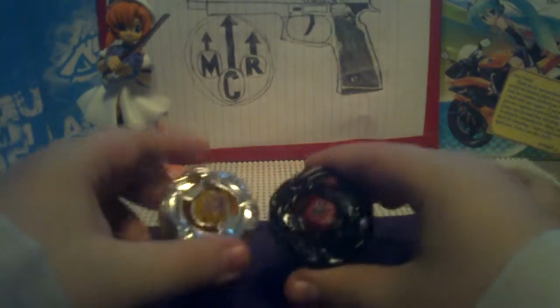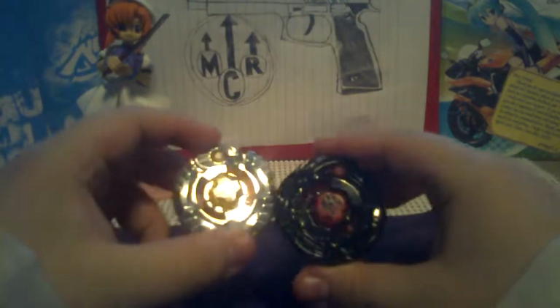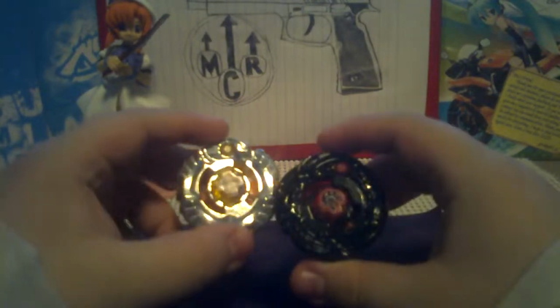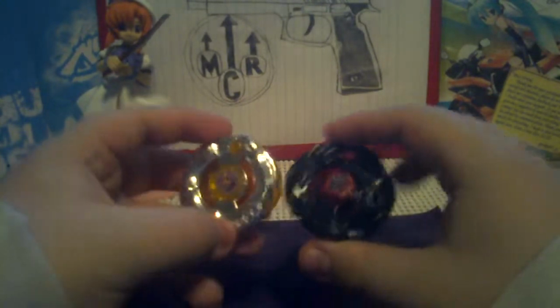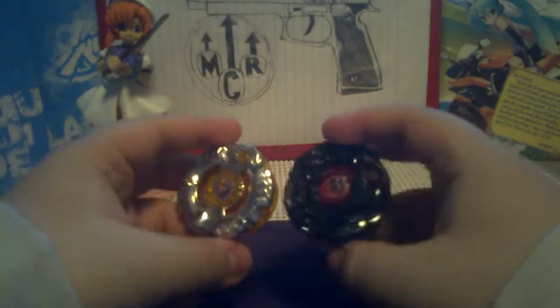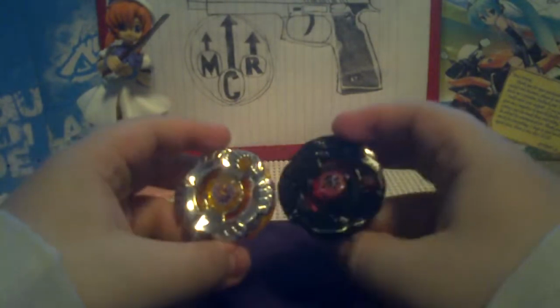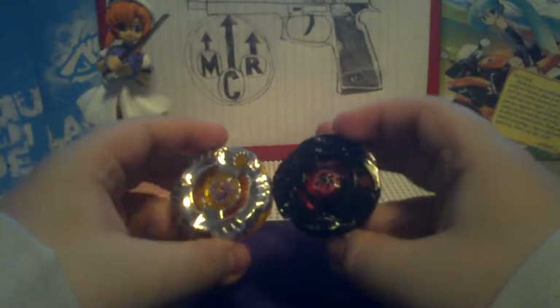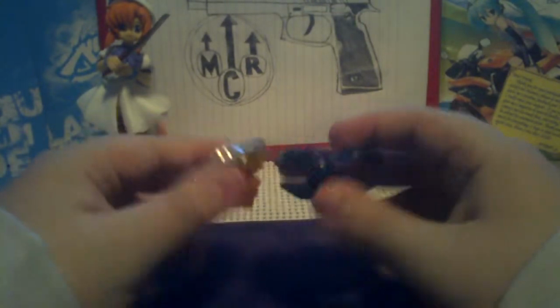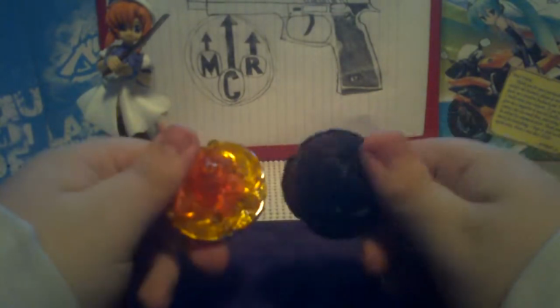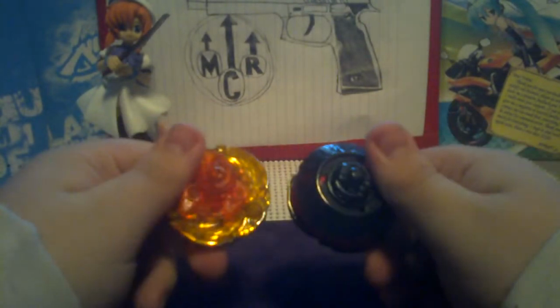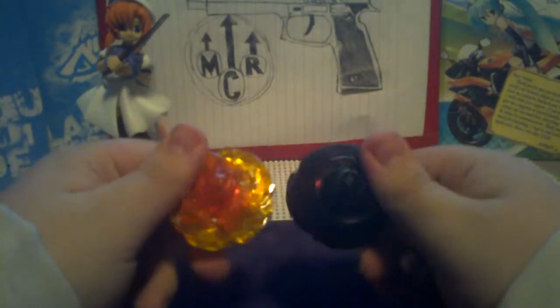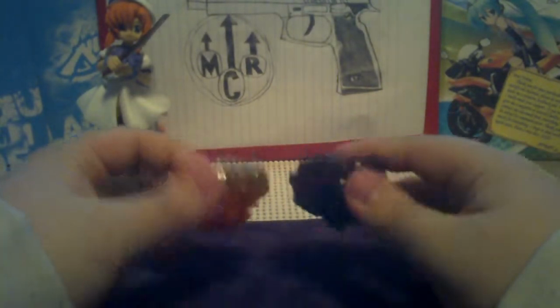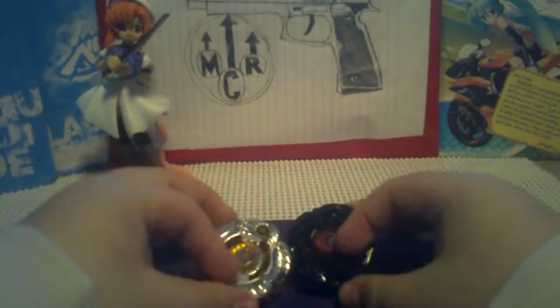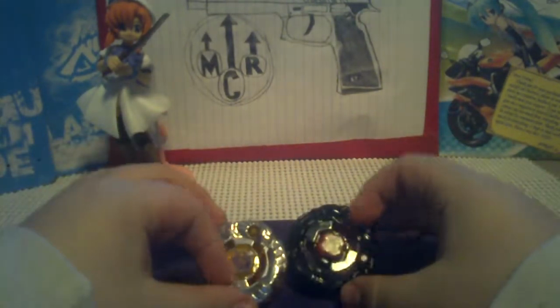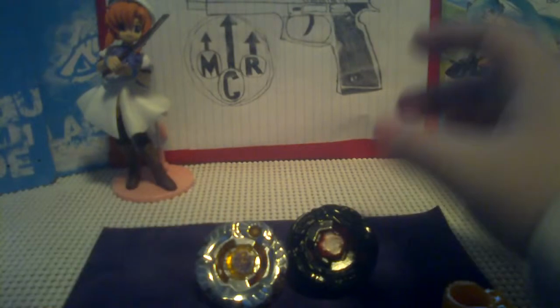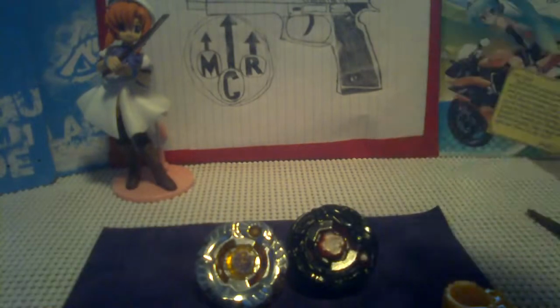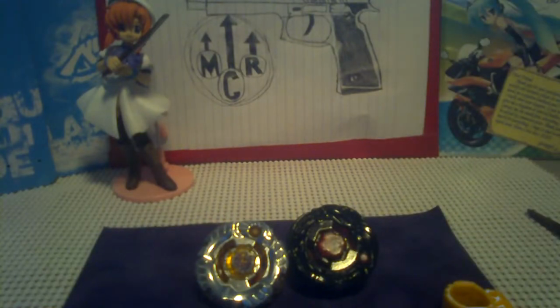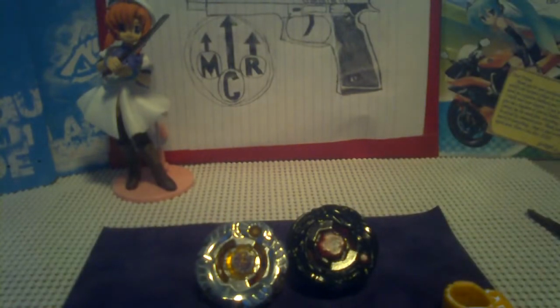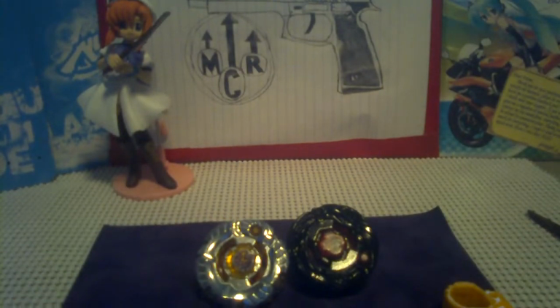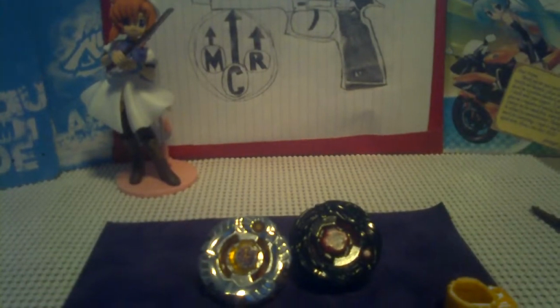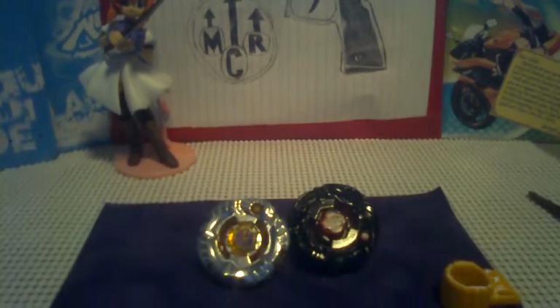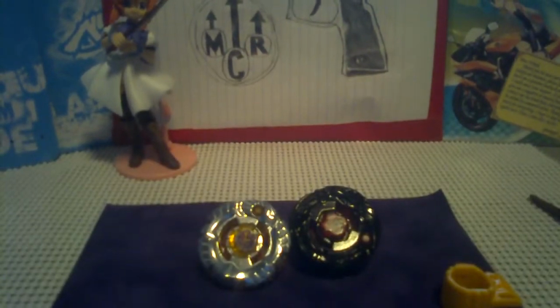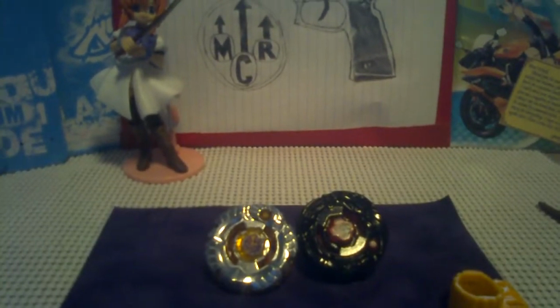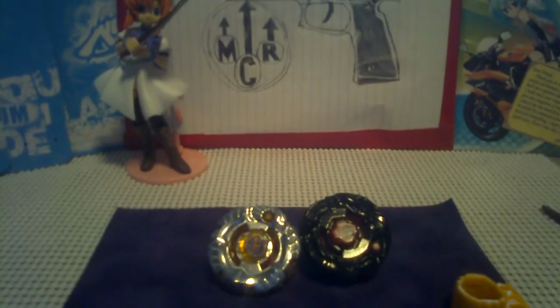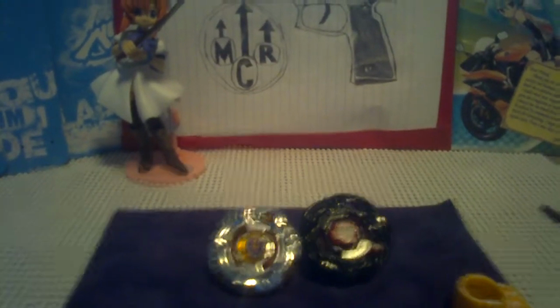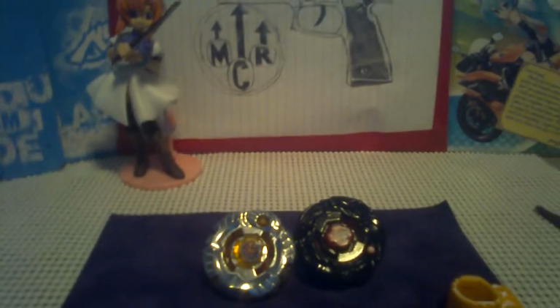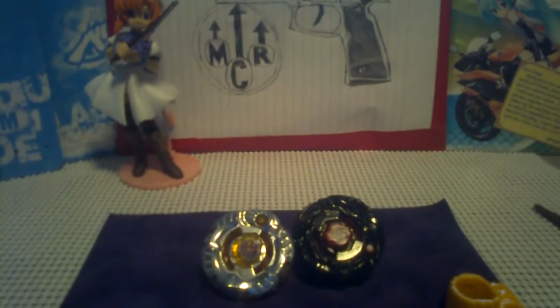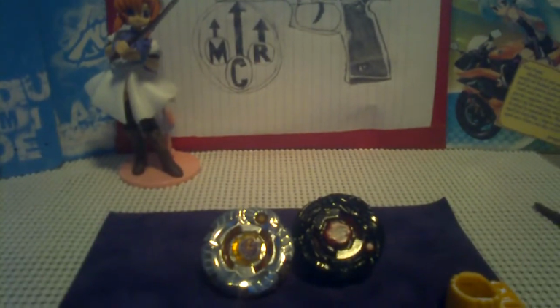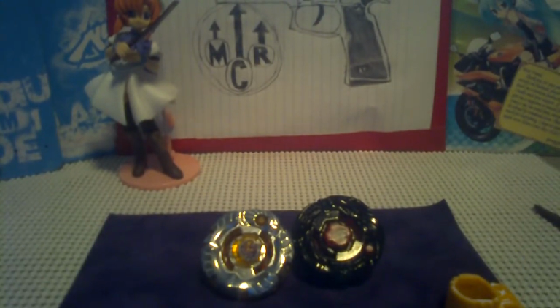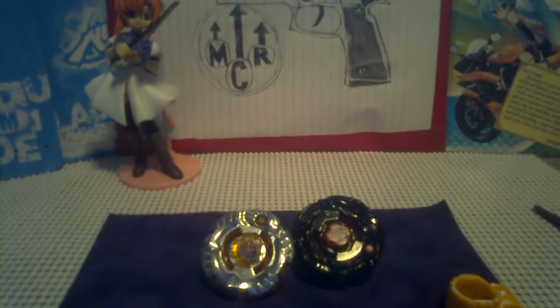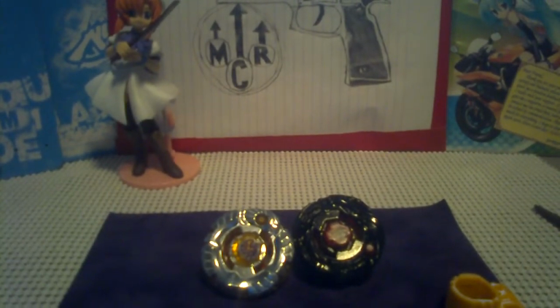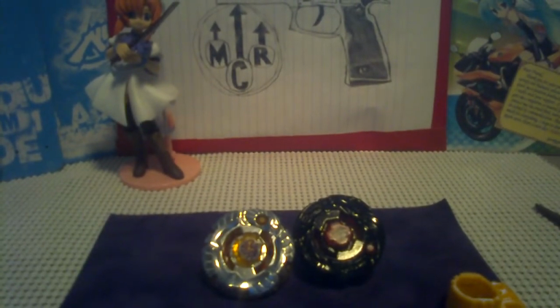So that was the unboxing for the Ronin Dragoon and Archer Griffin in the Air Synchrome 2-pack. Stay tuned for the final Earth one. Bye!